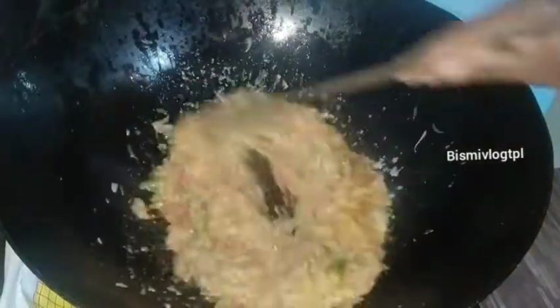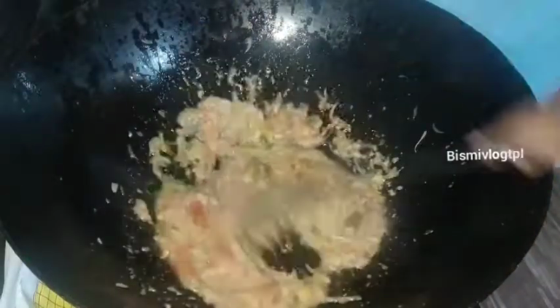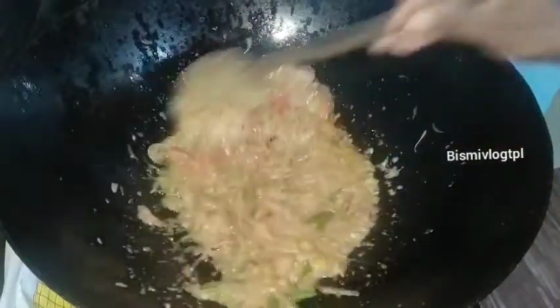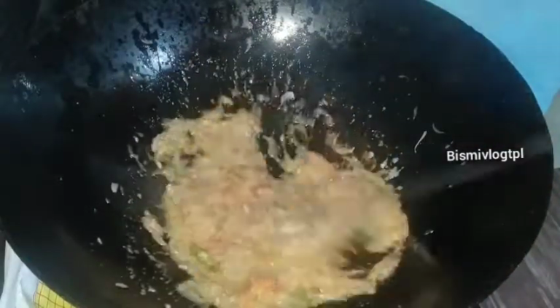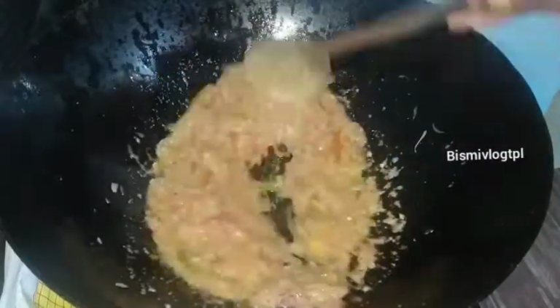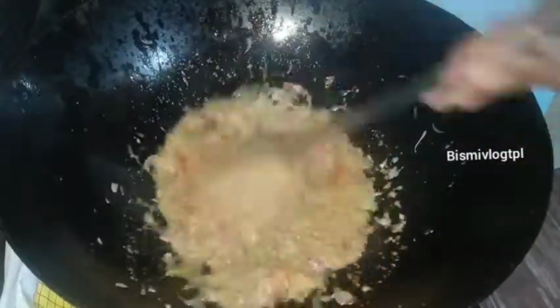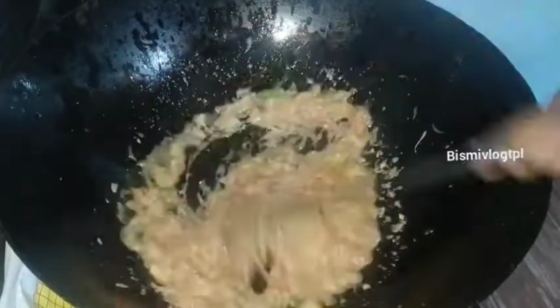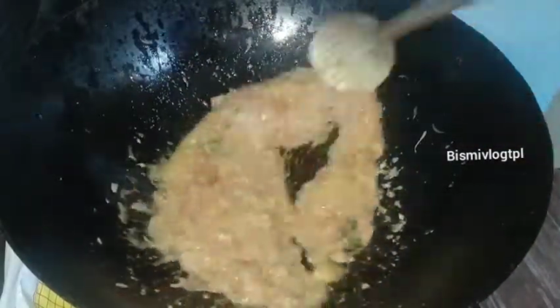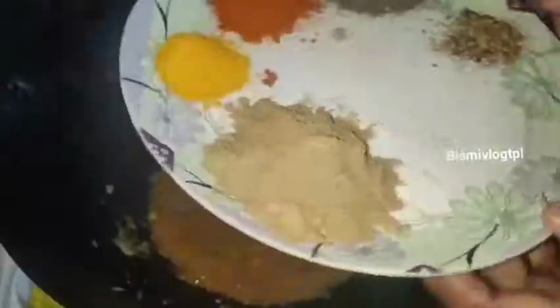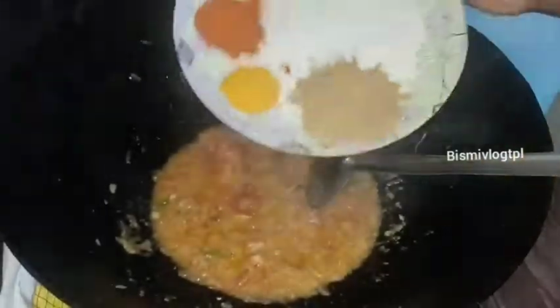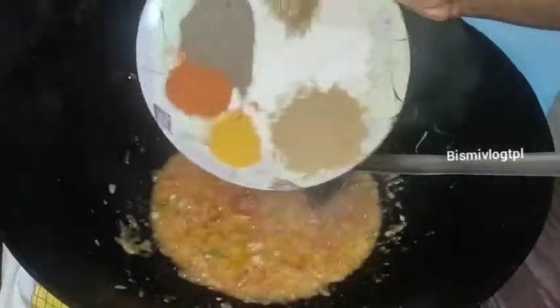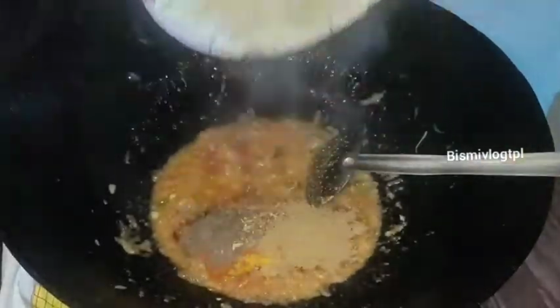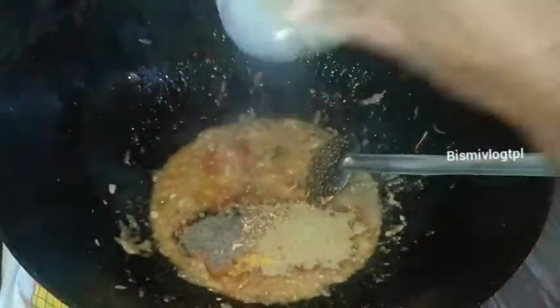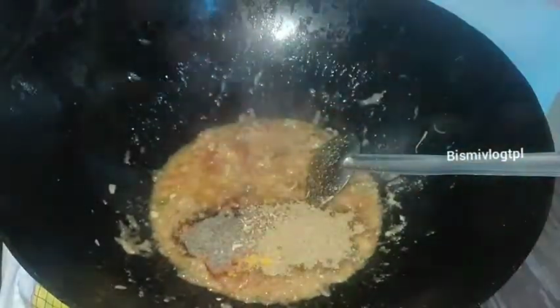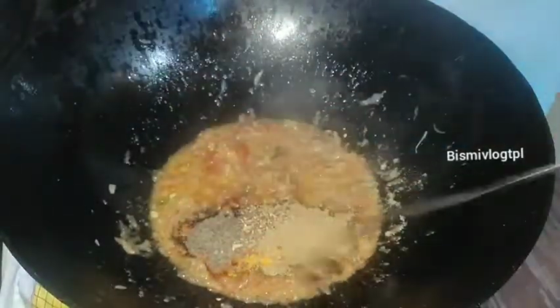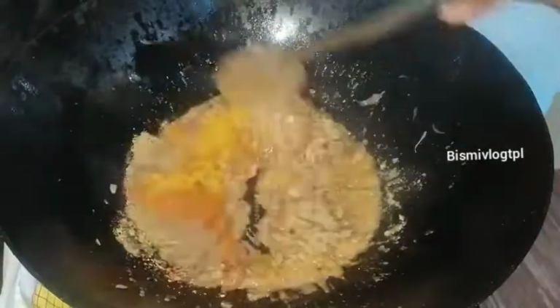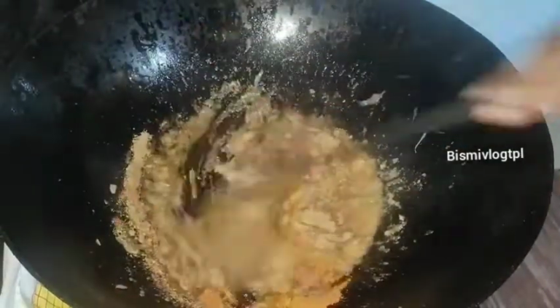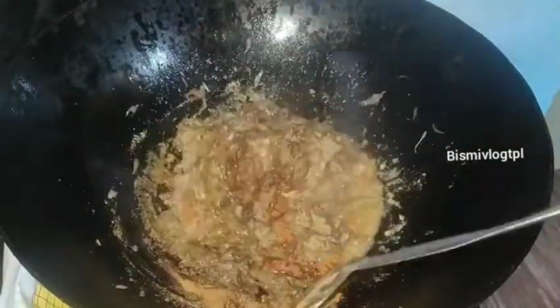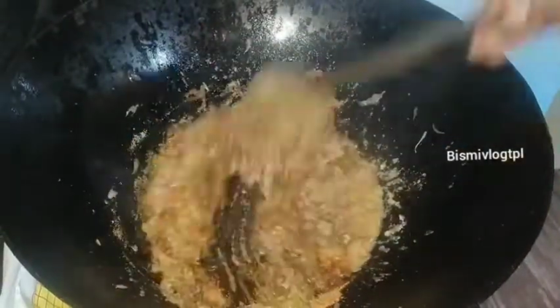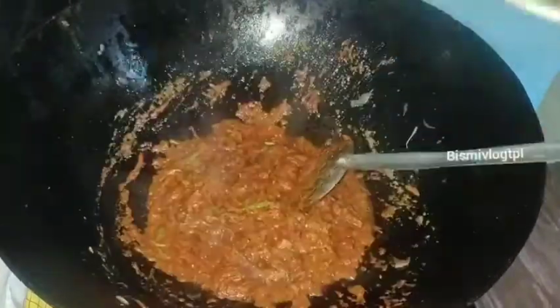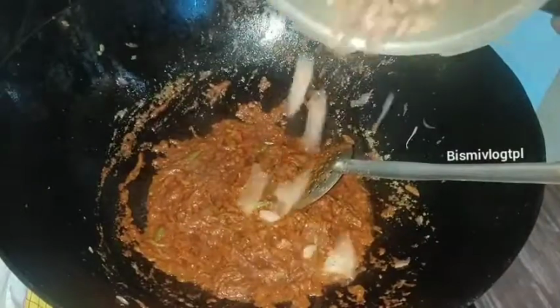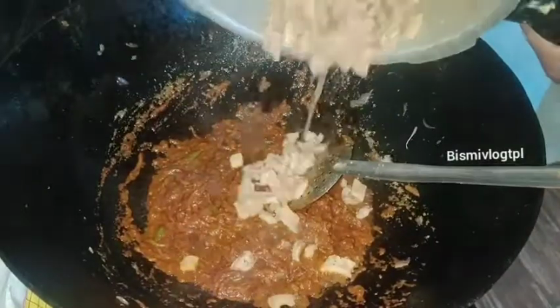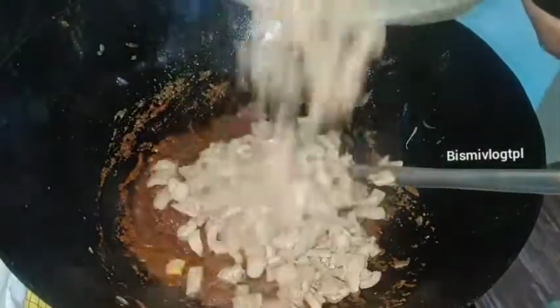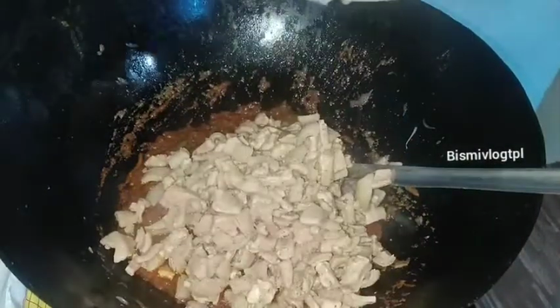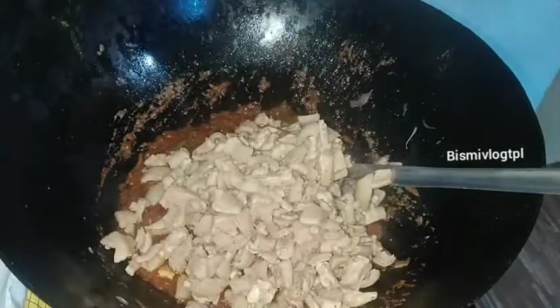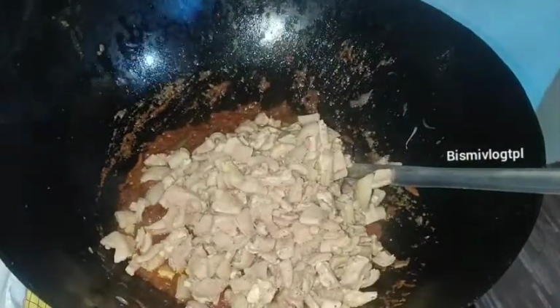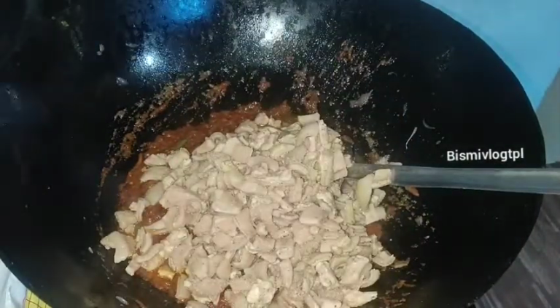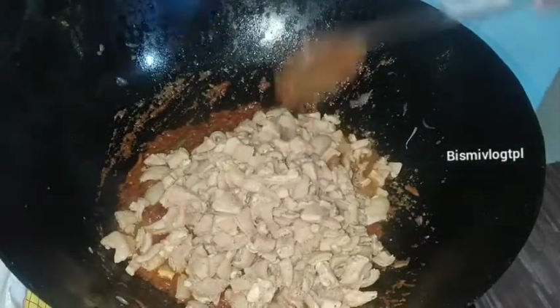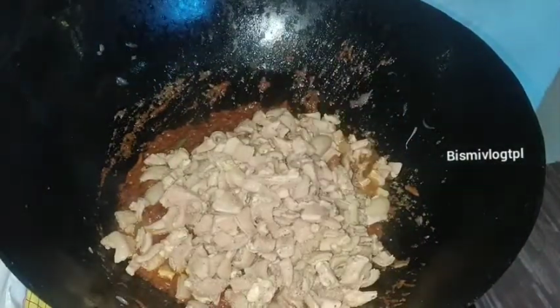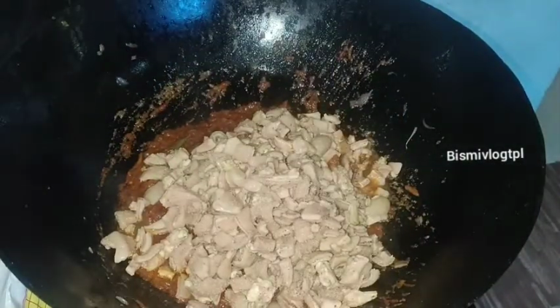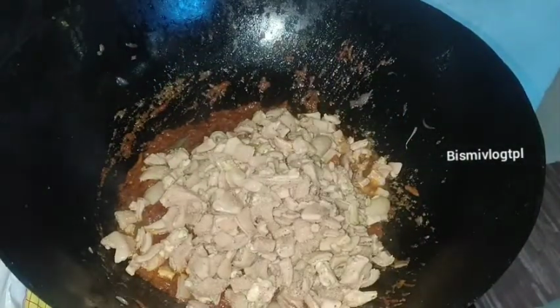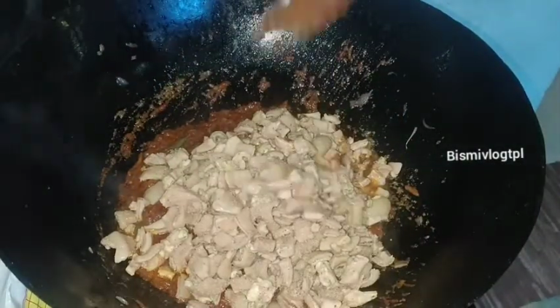I'm going to mix it up. When I'm doing that, I'm going to make a masala coat. After mixing it, I'll mix it up.